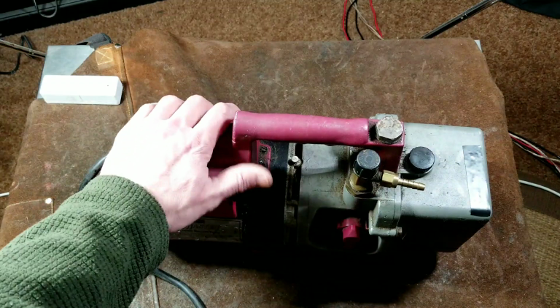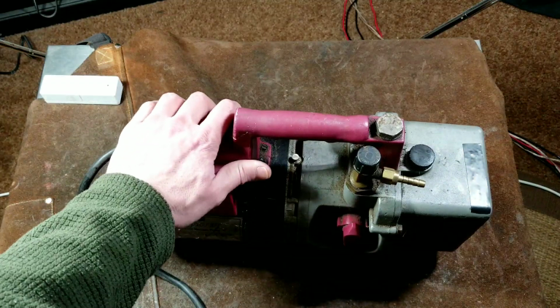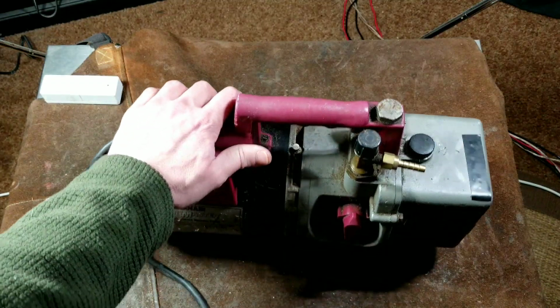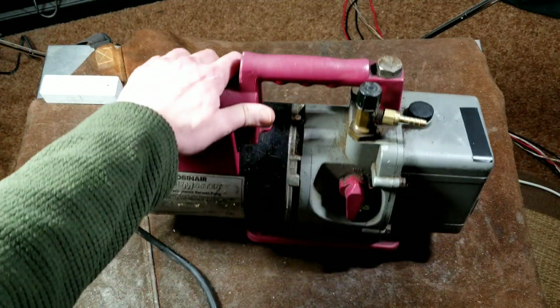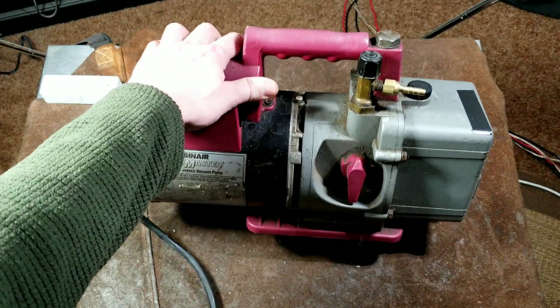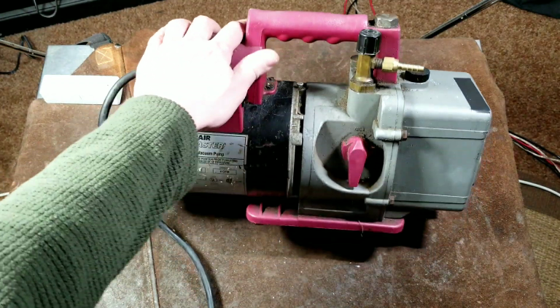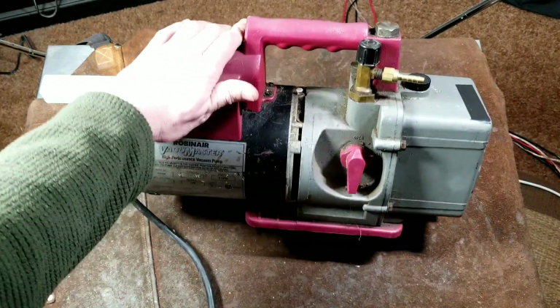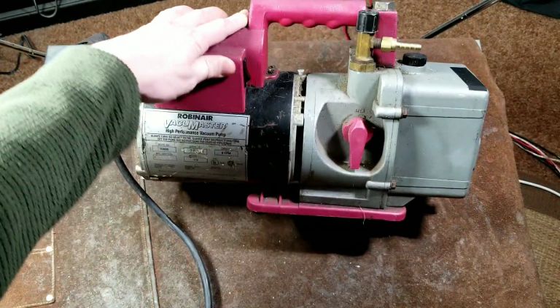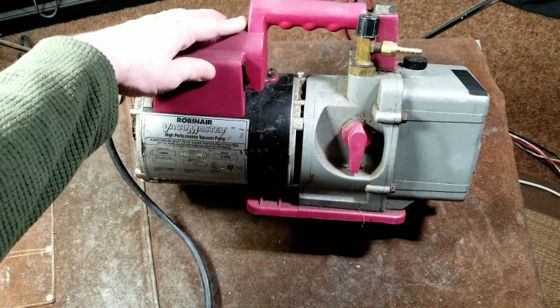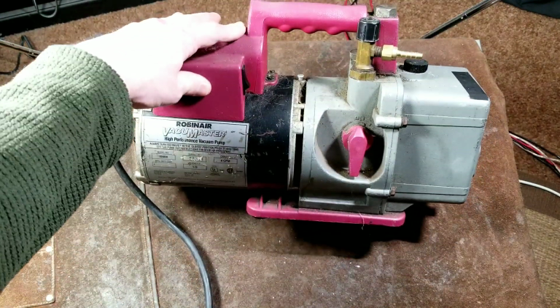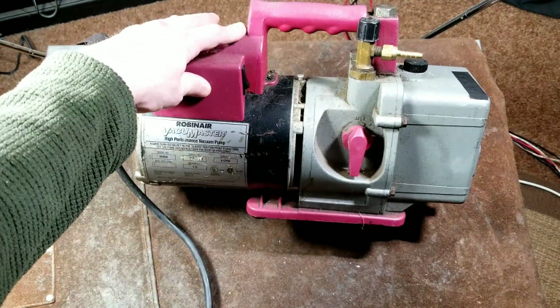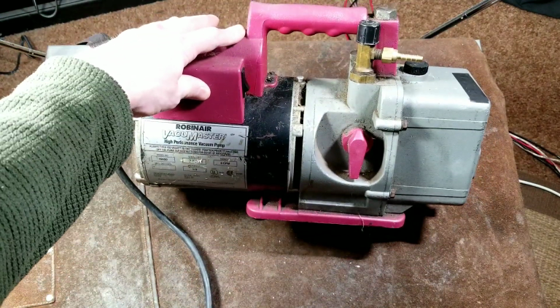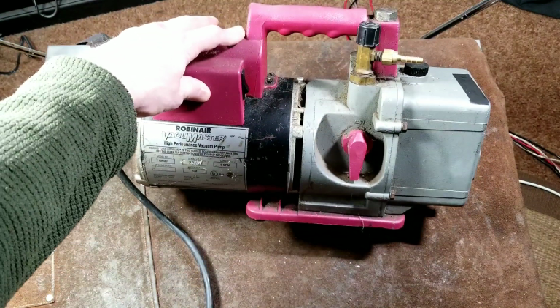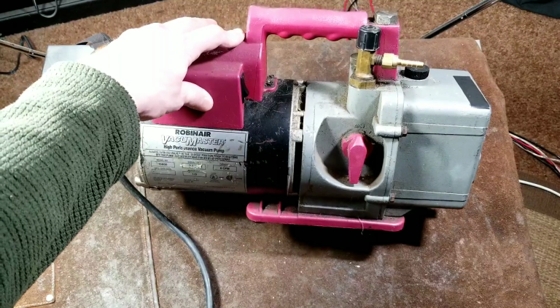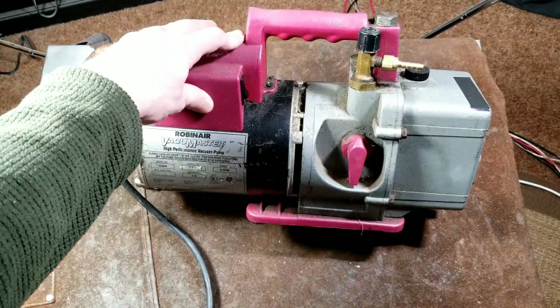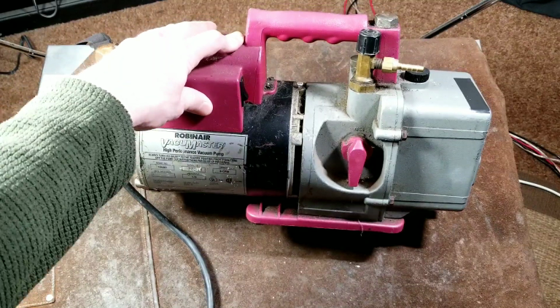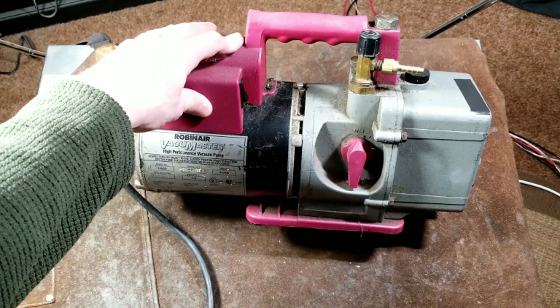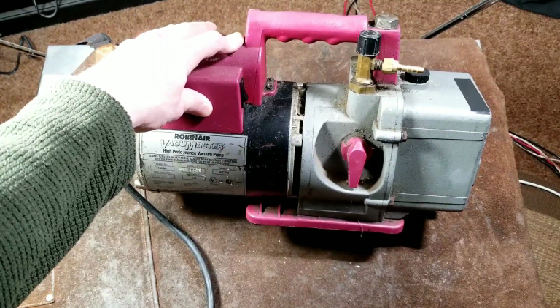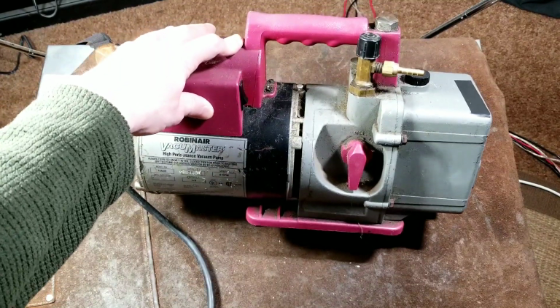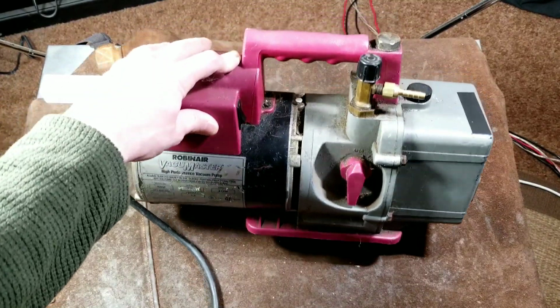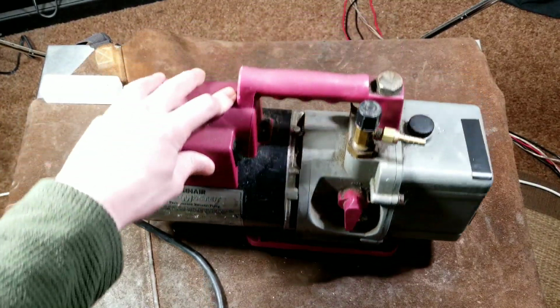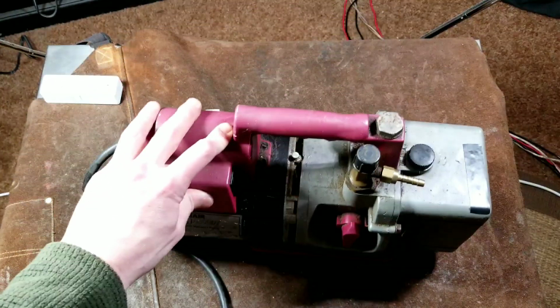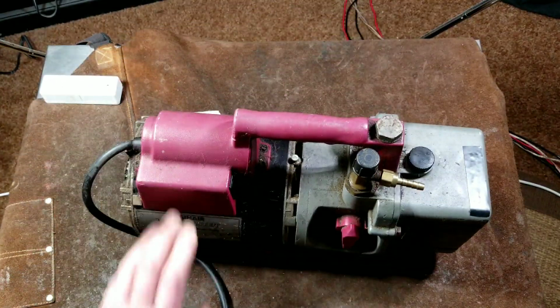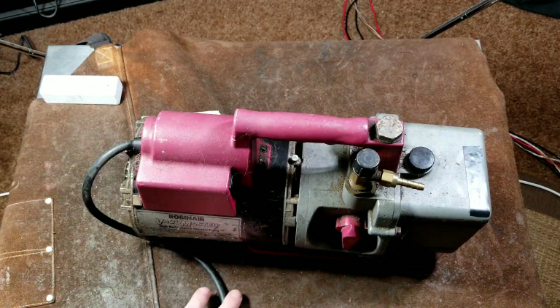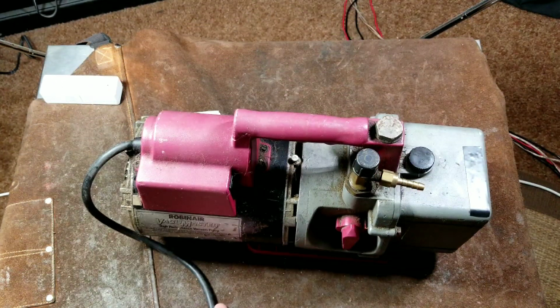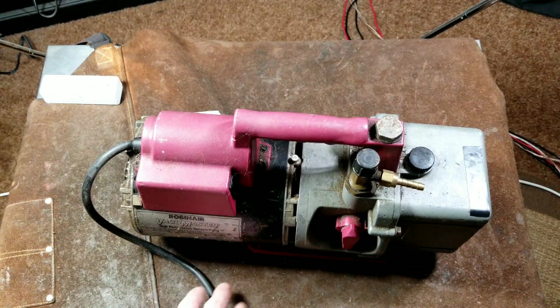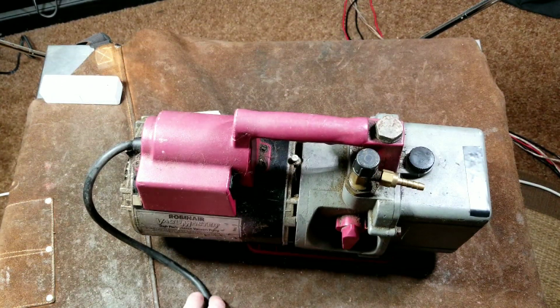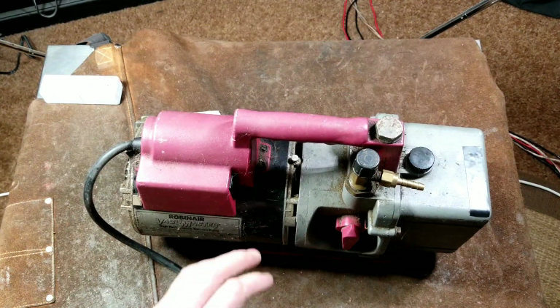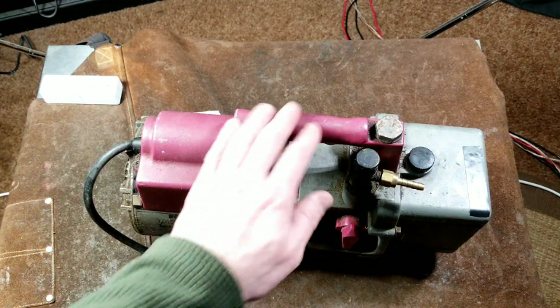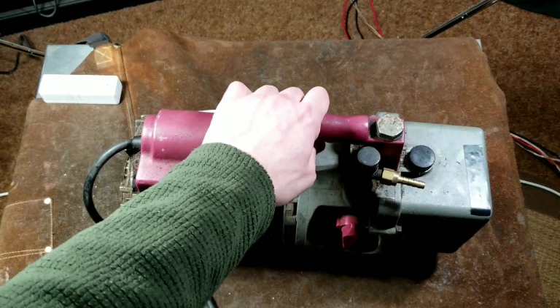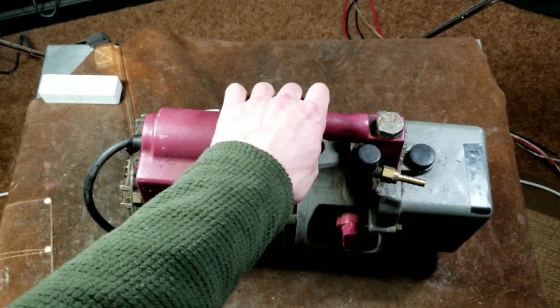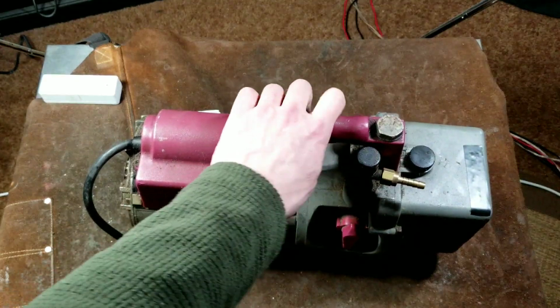Caddis Maximus here. This is a quick review of the Robinaire Vacuum Master 15600 — half horsepower, 6 cubic feet a minute vacuum pump.